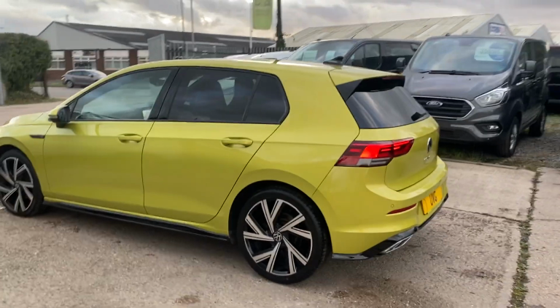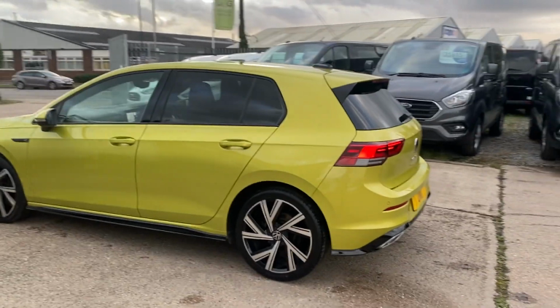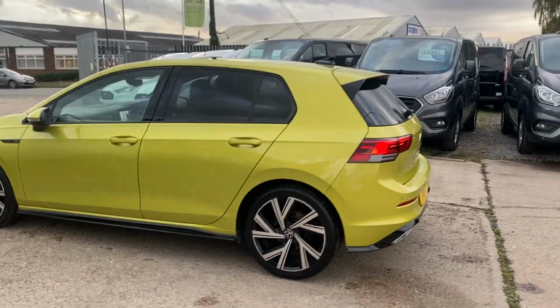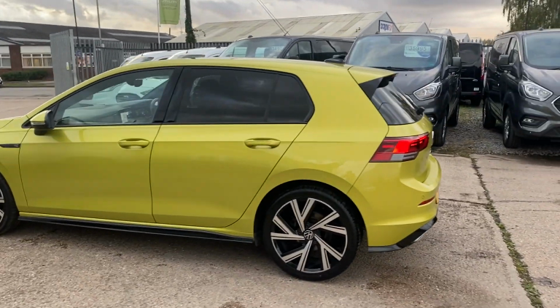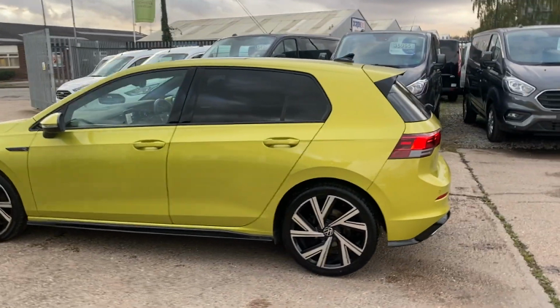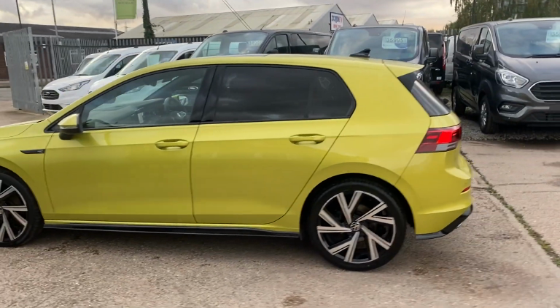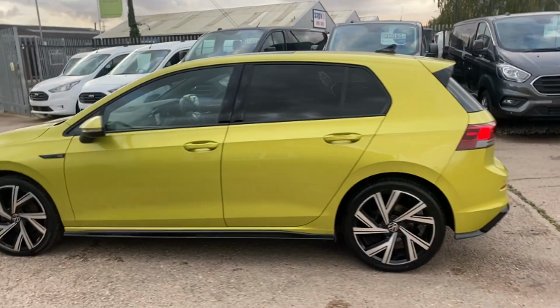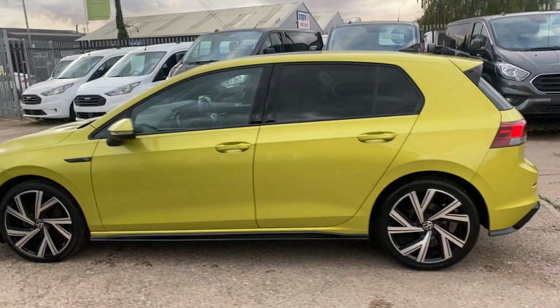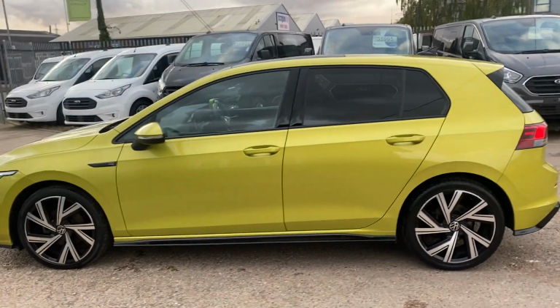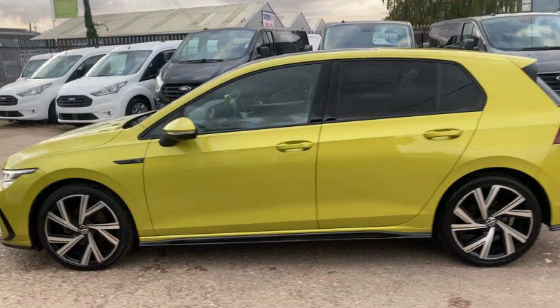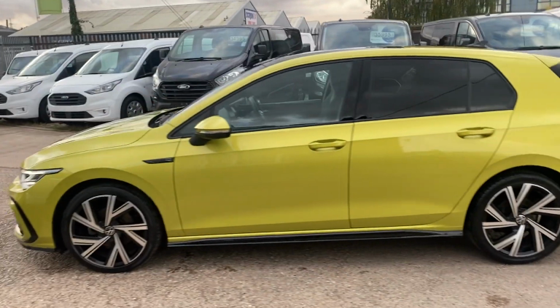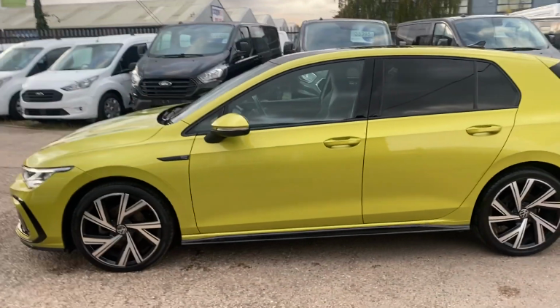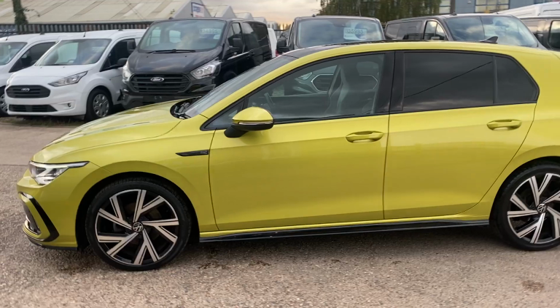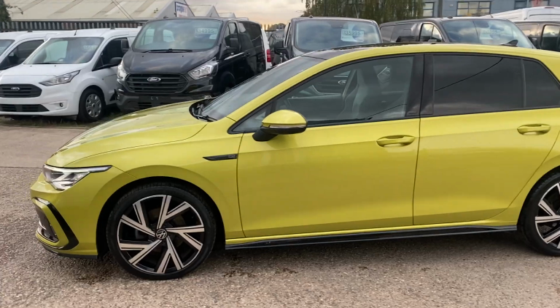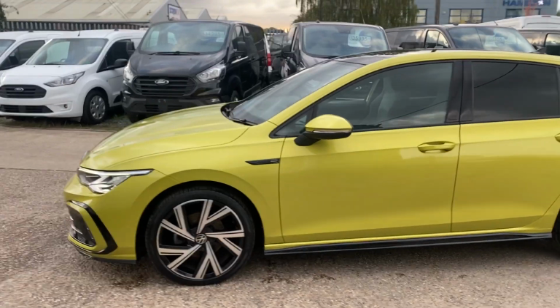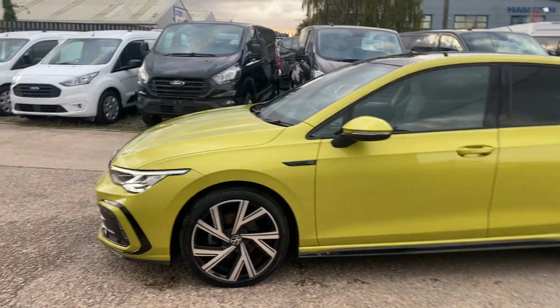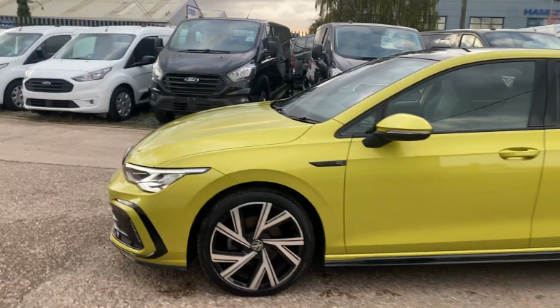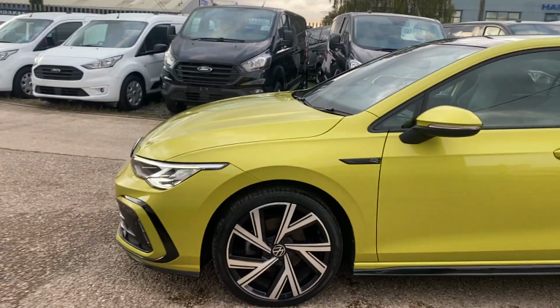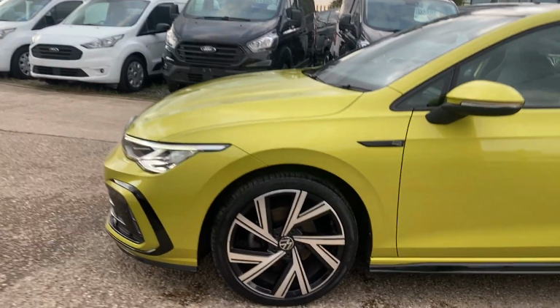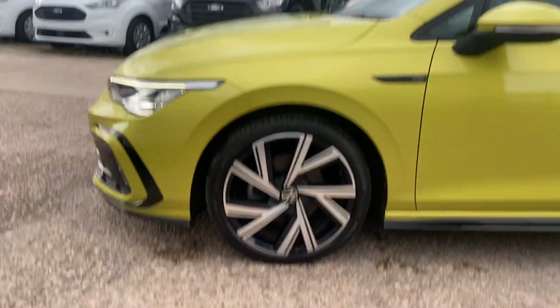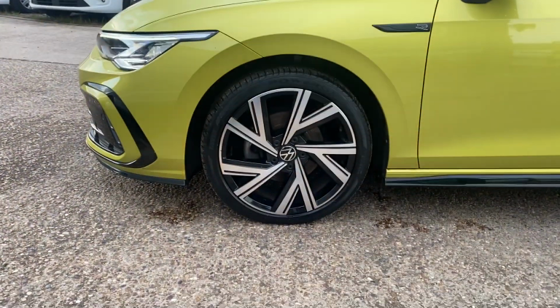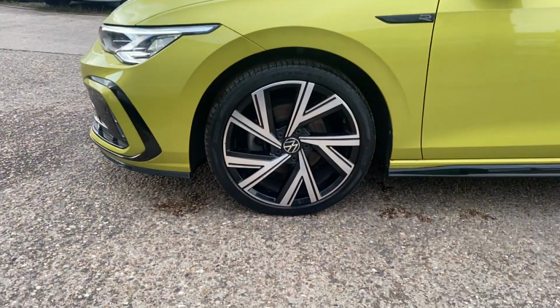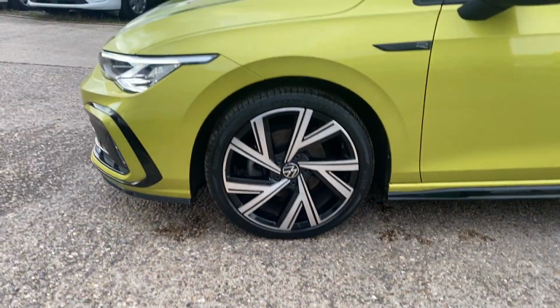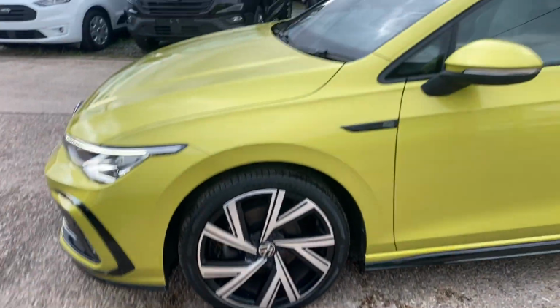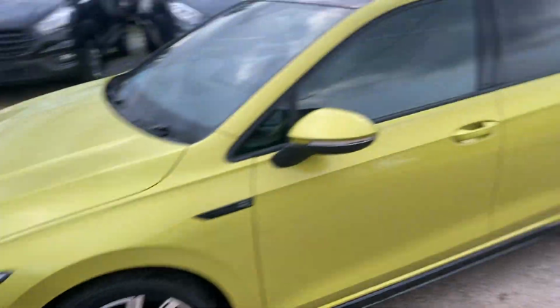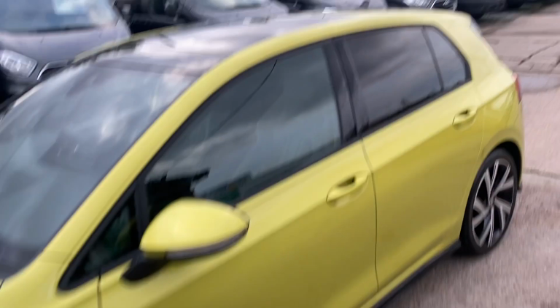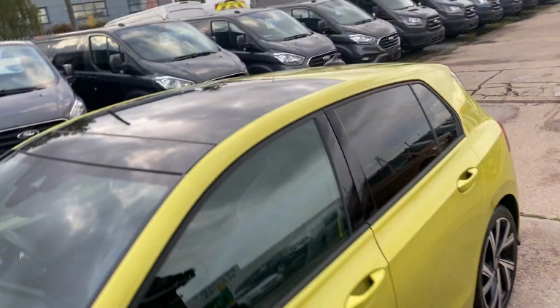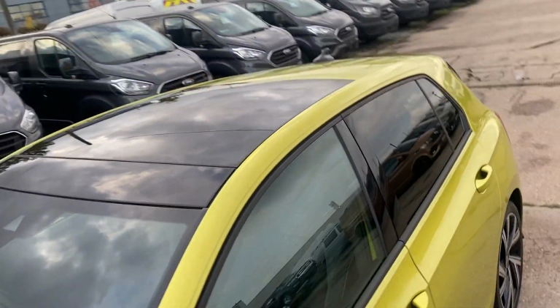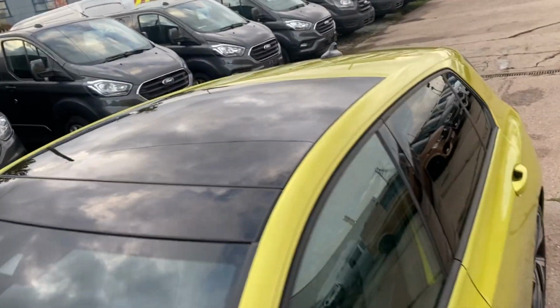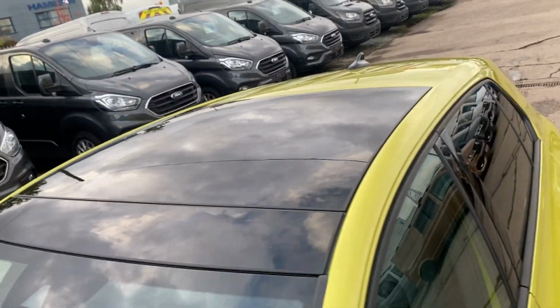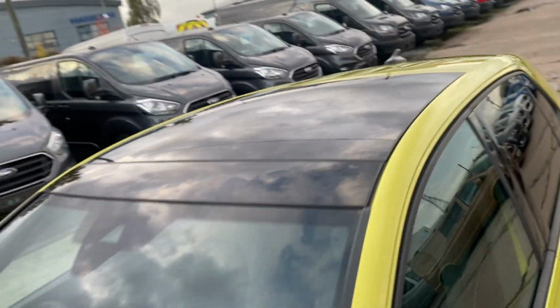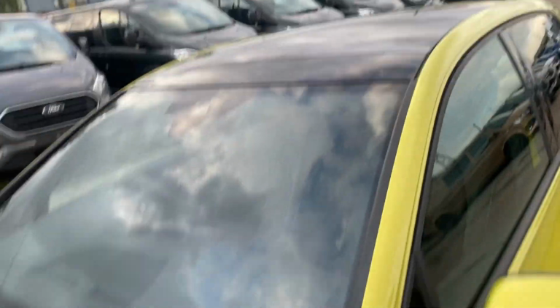It's got a panoramic roof as well, and the 18-inch wheel upgrades. There's the pan roof — we'll open that in a second so you can see it up.